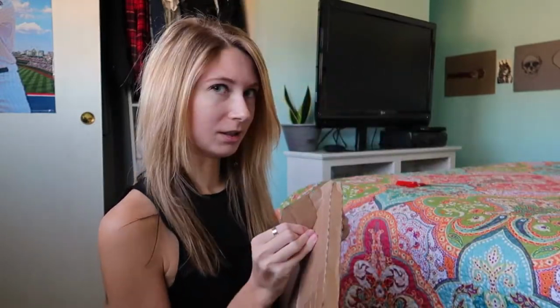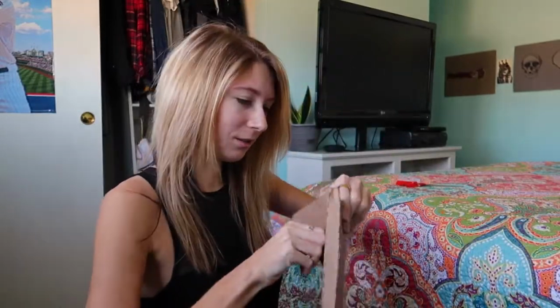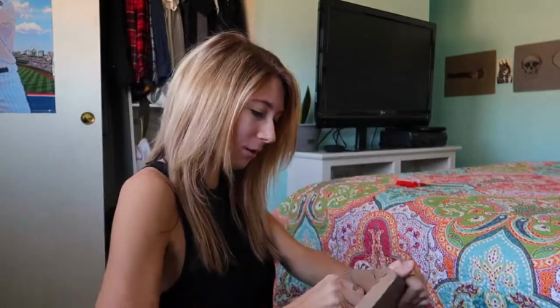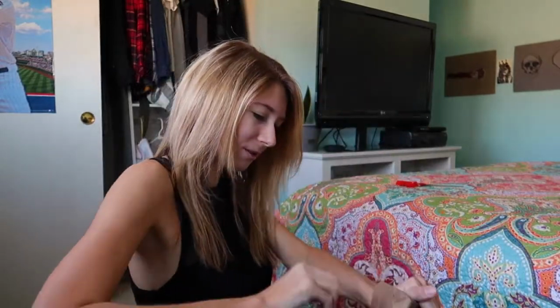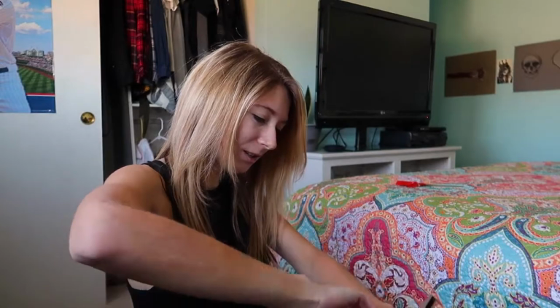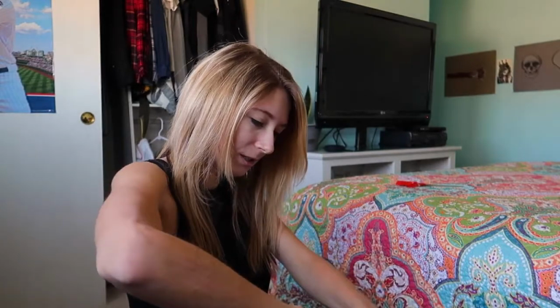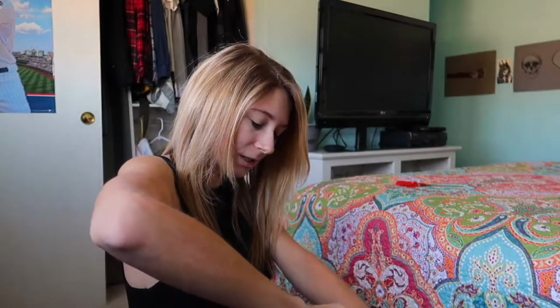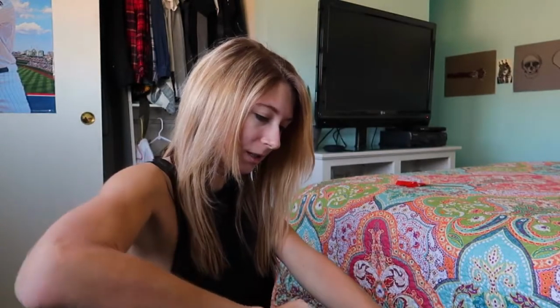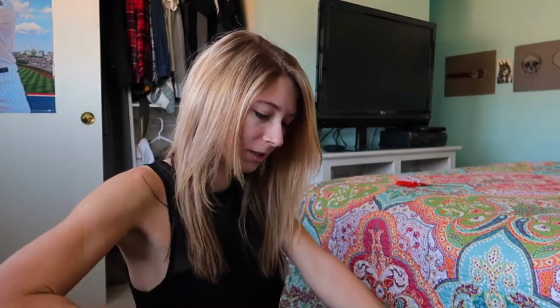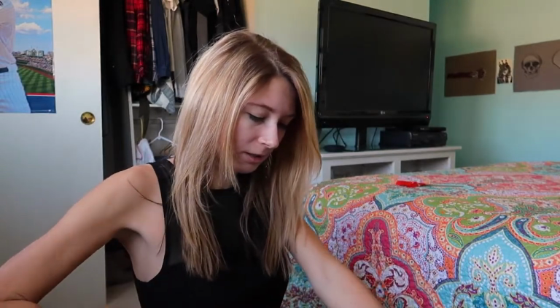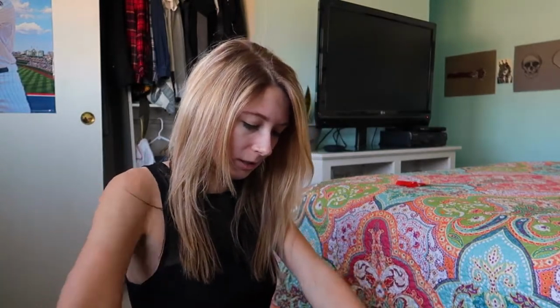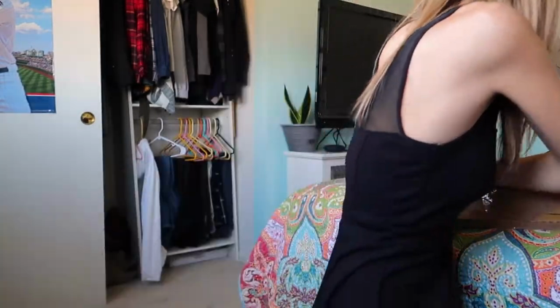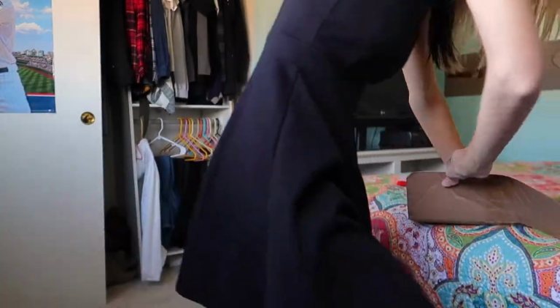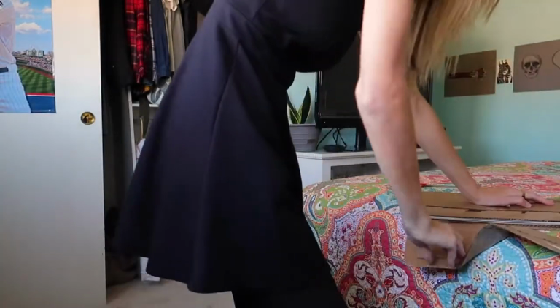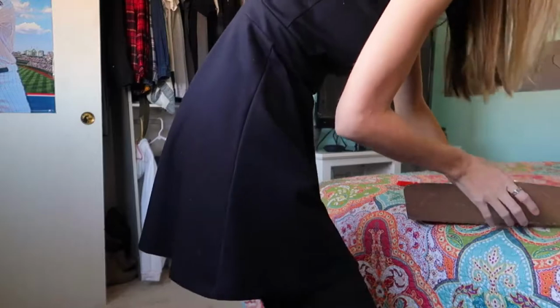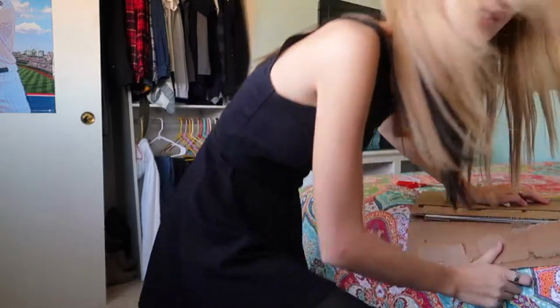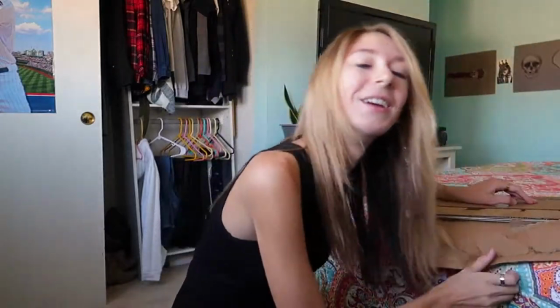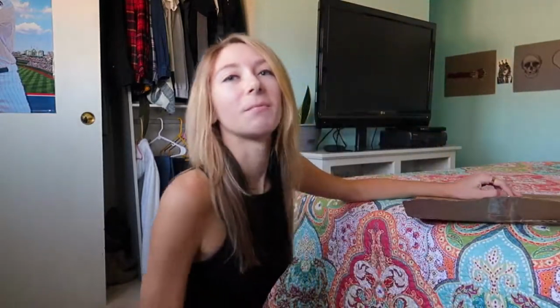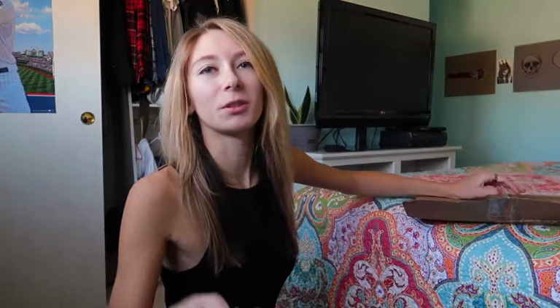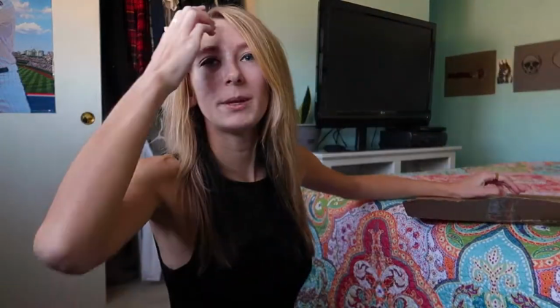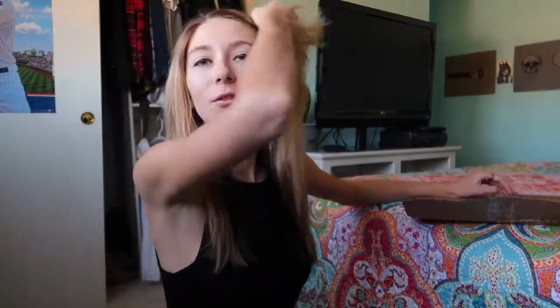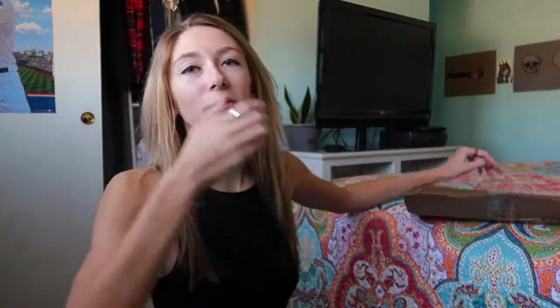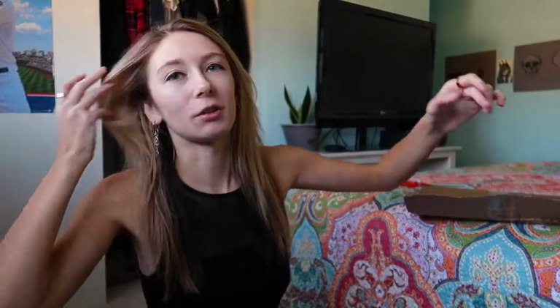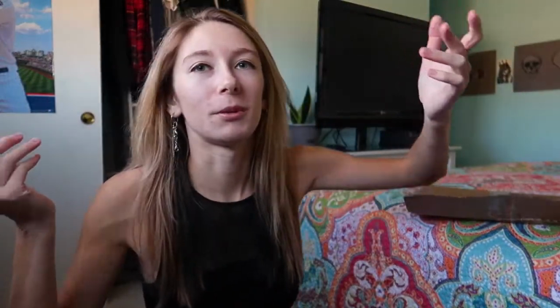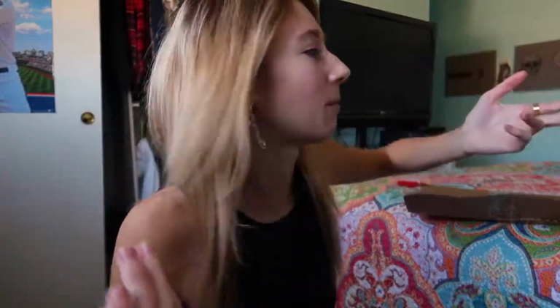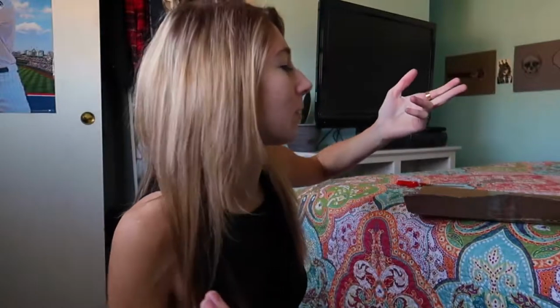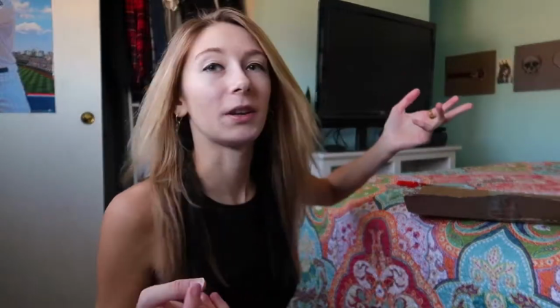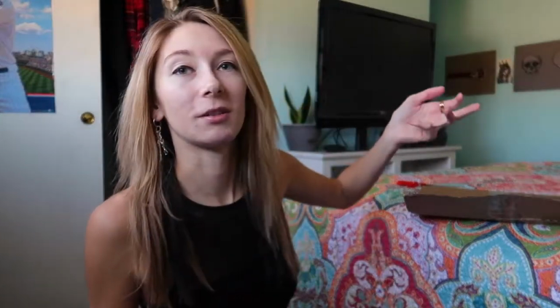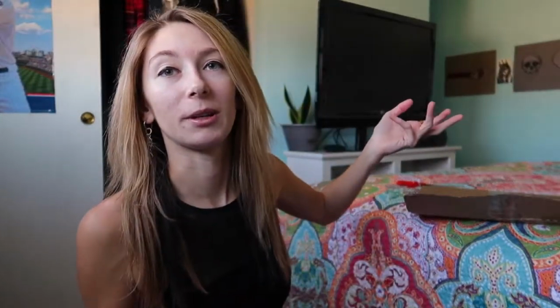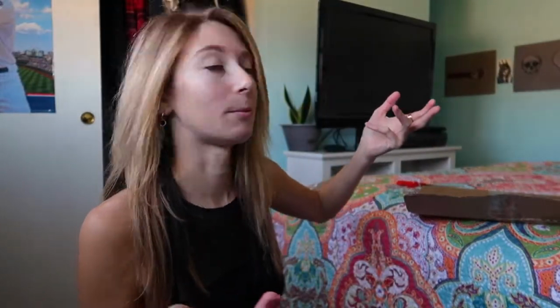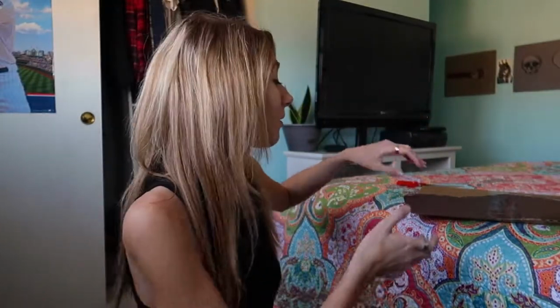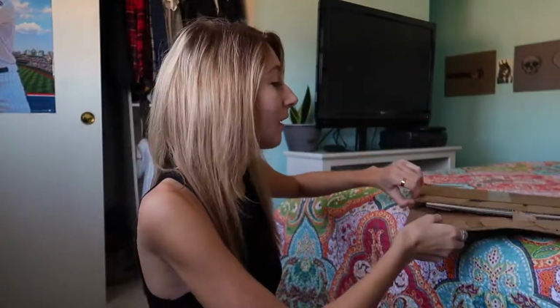God, this is so hard to open. Also, excuse me being dressed super nice — I'm about to go out to a family dinner. We're celebrating my mom's birthday.